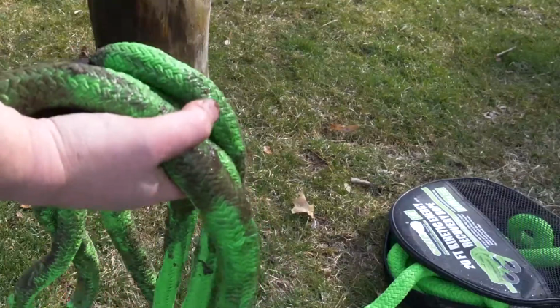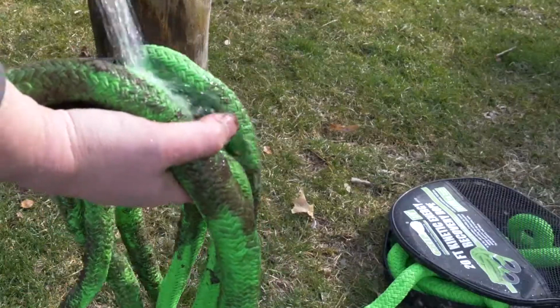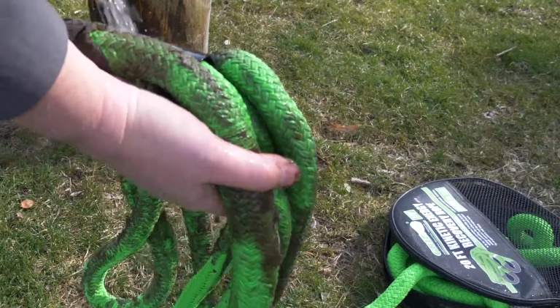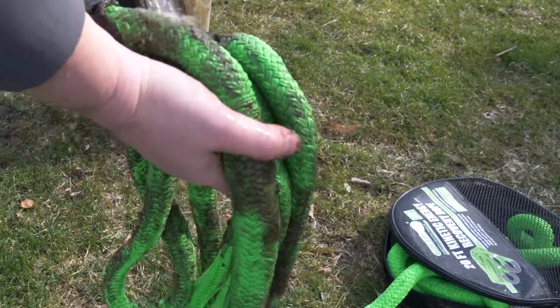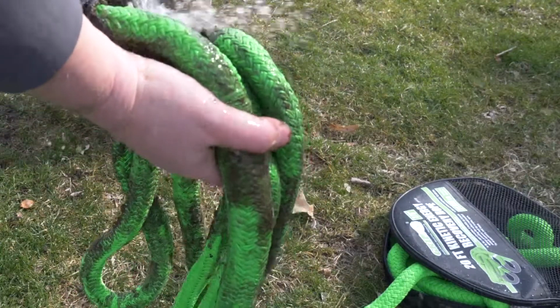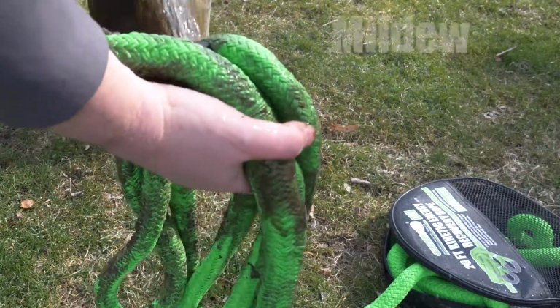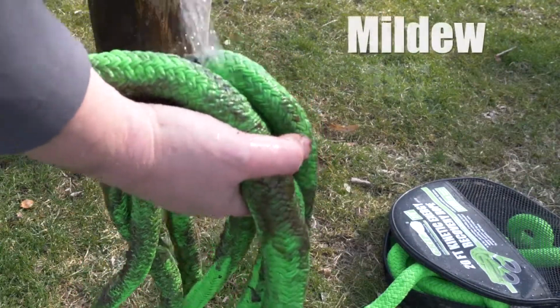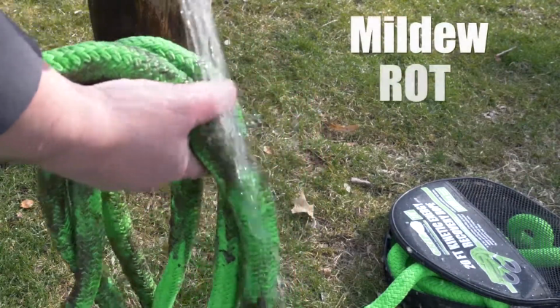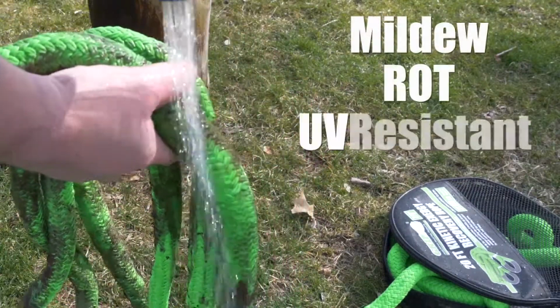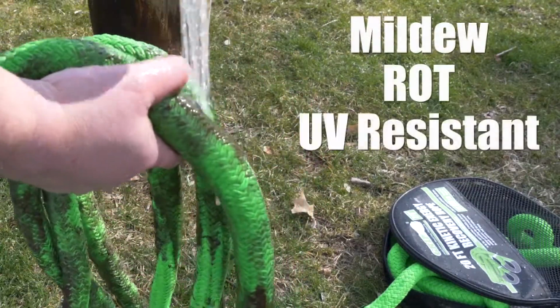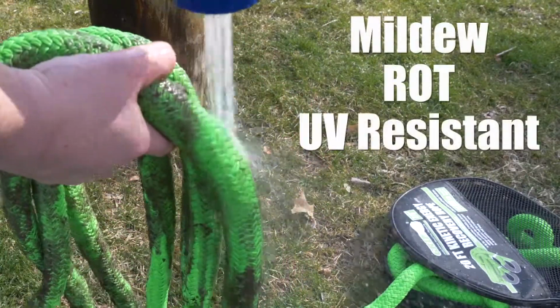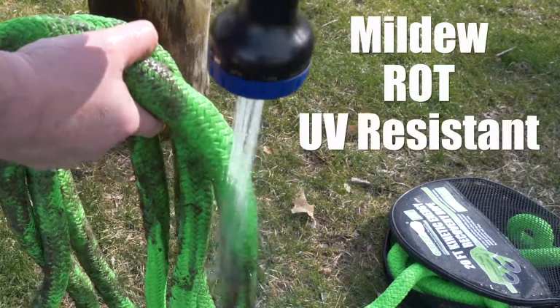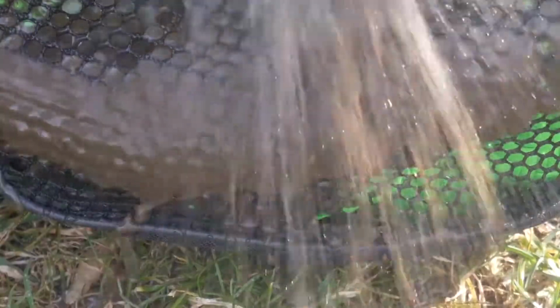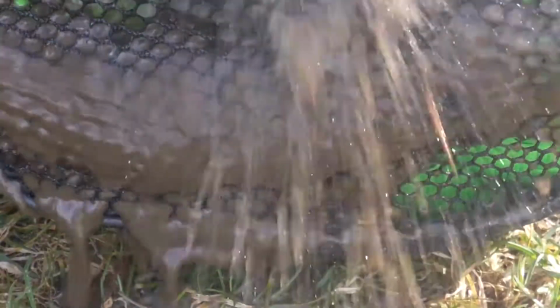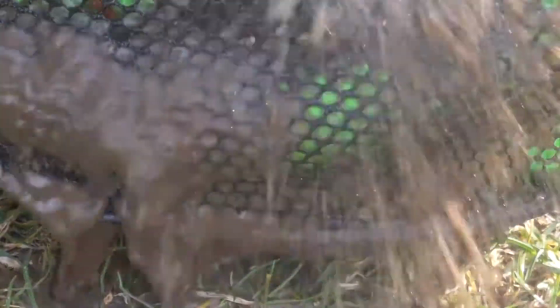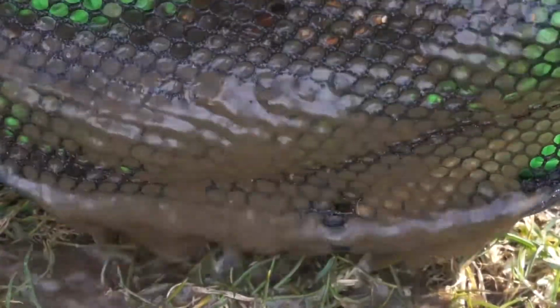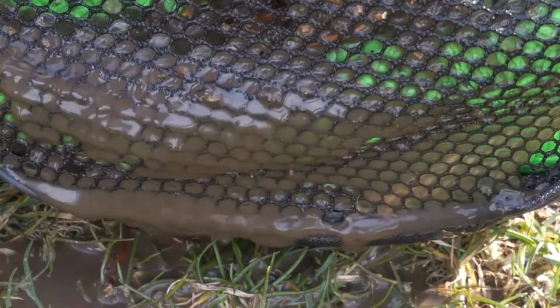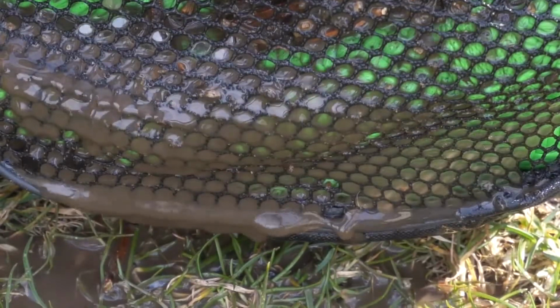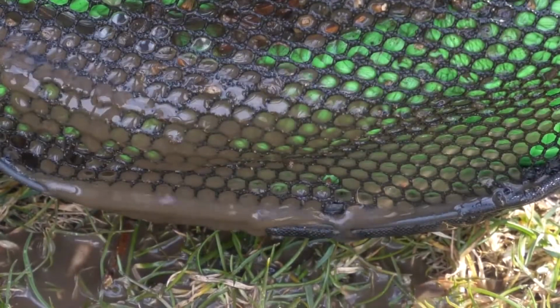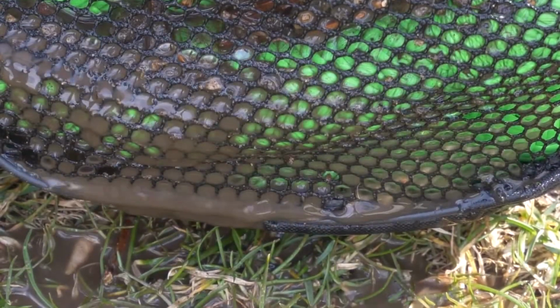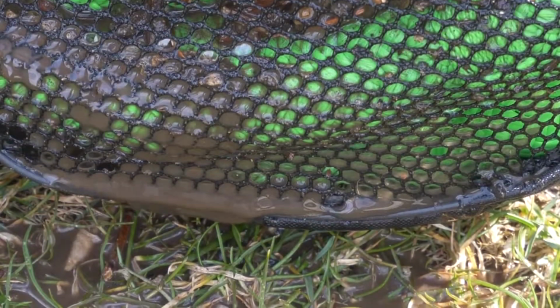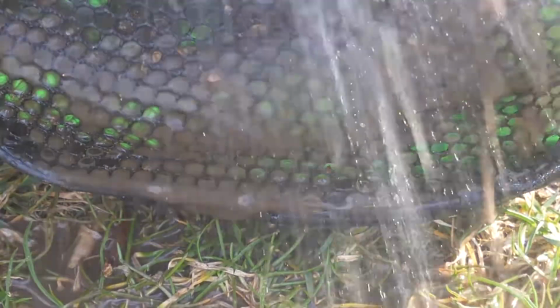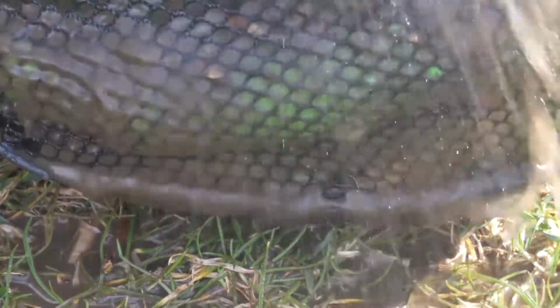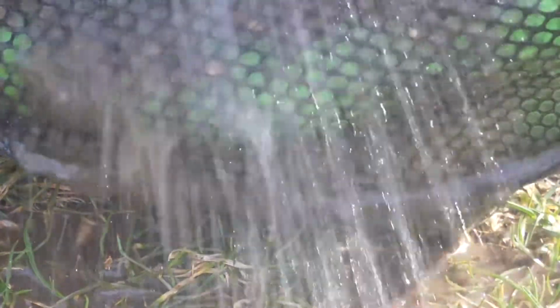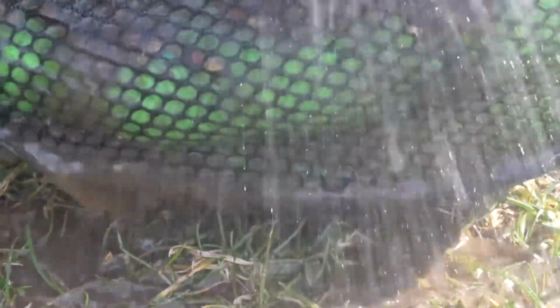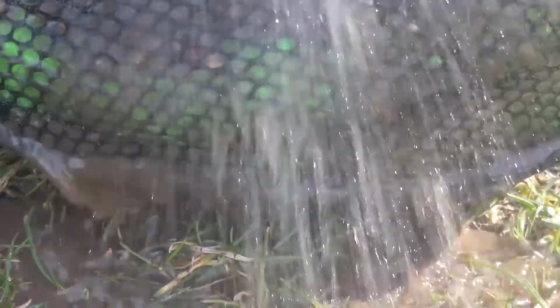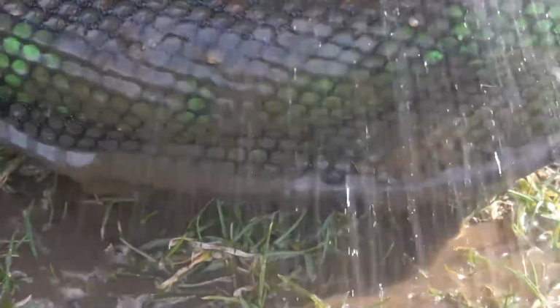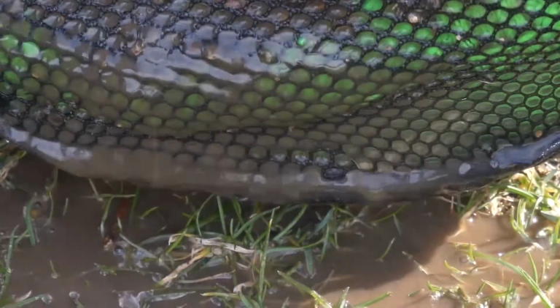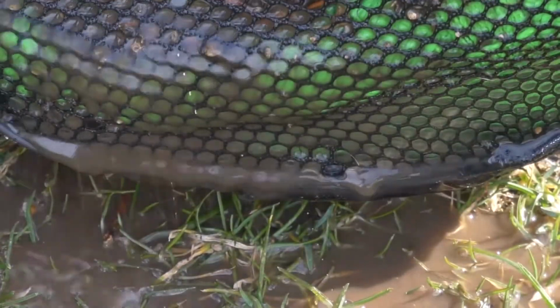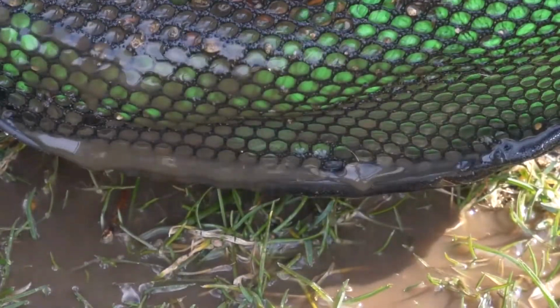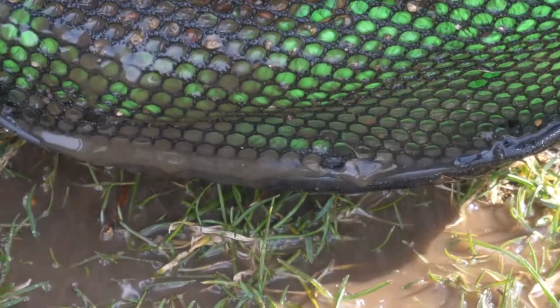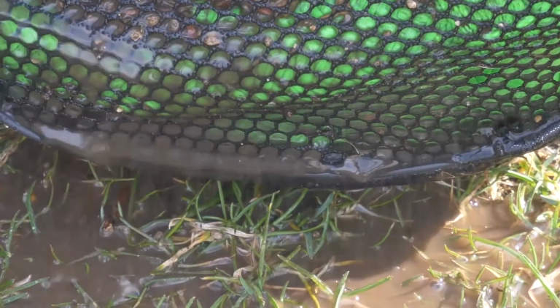GRIP's Kinetic Energy Recovery Ropes are mildew, rot, and UV-resistant, and come standard with a mesh carrying bag designed specifically to let the rope breathe and dry quickly after use in wet conditions.